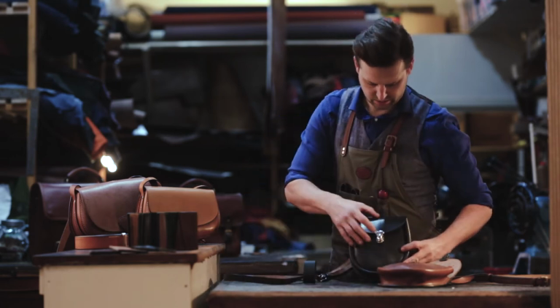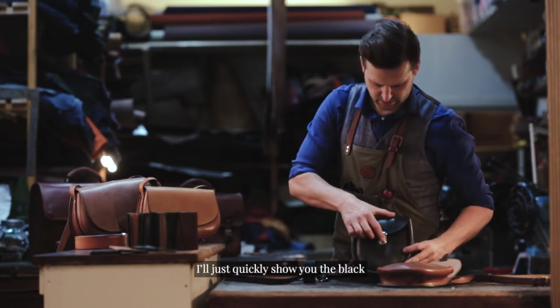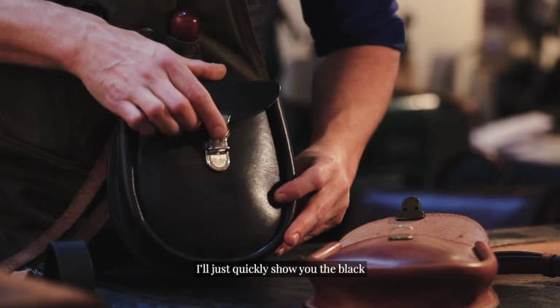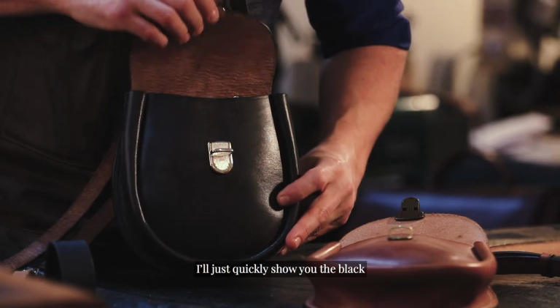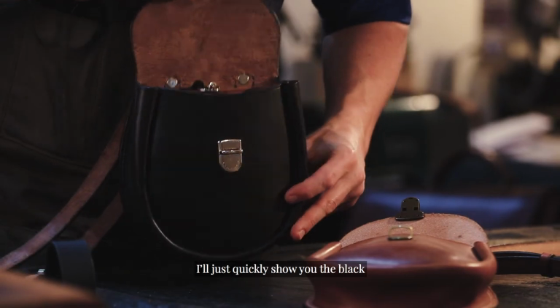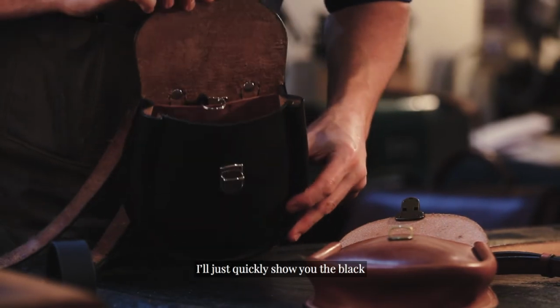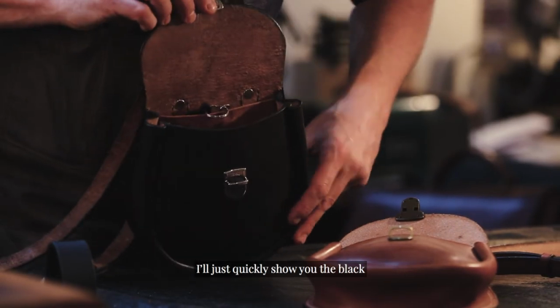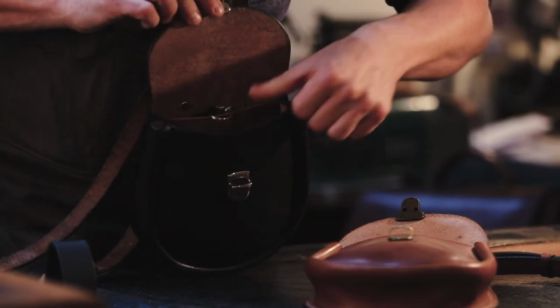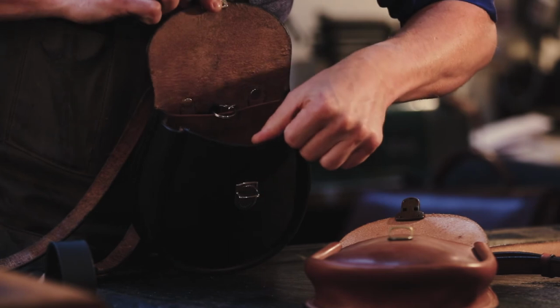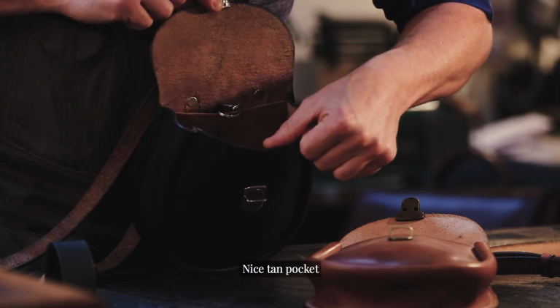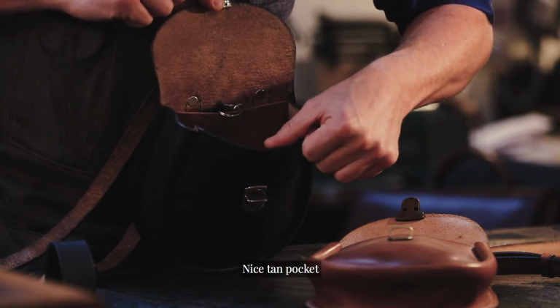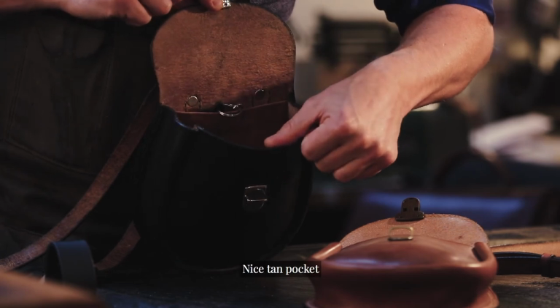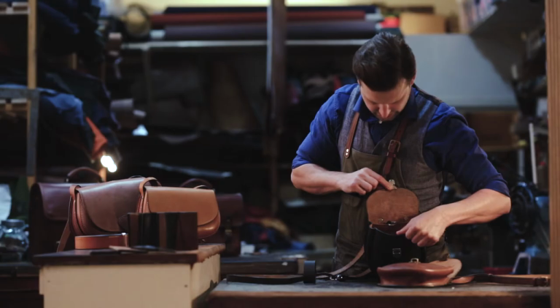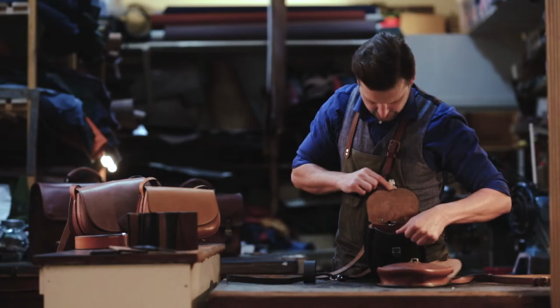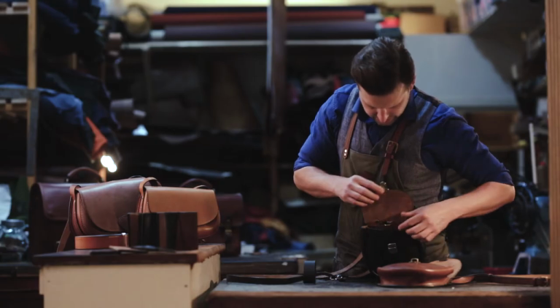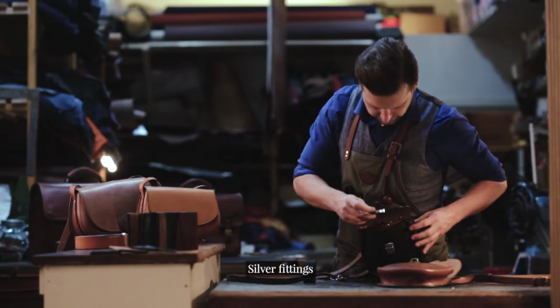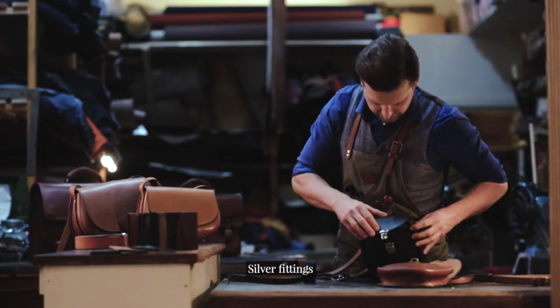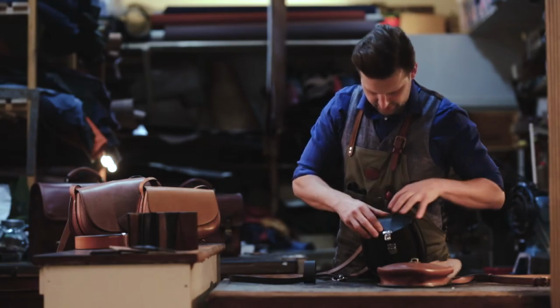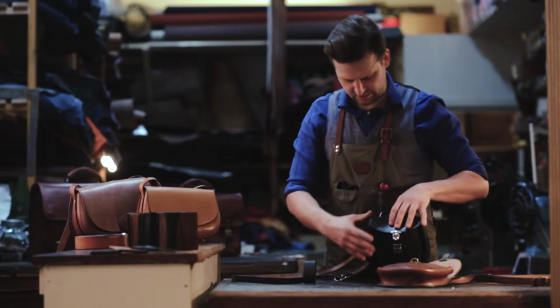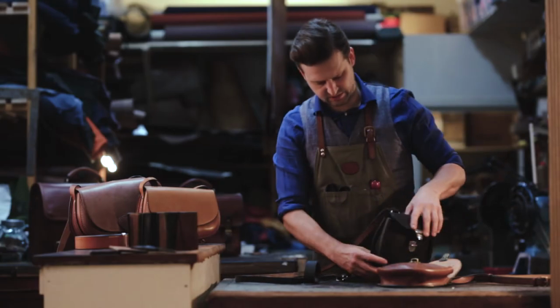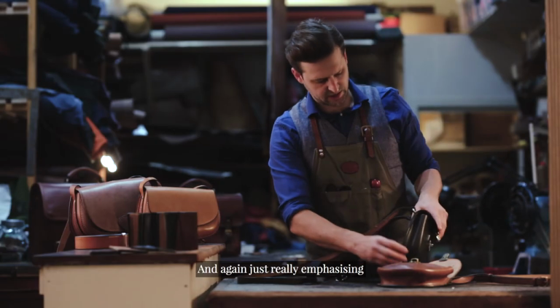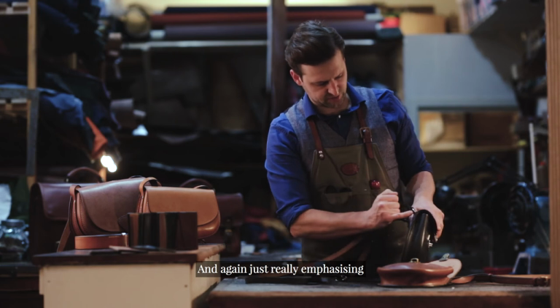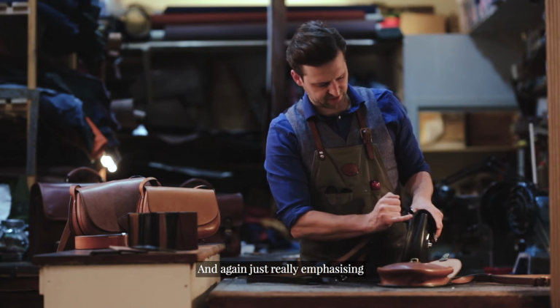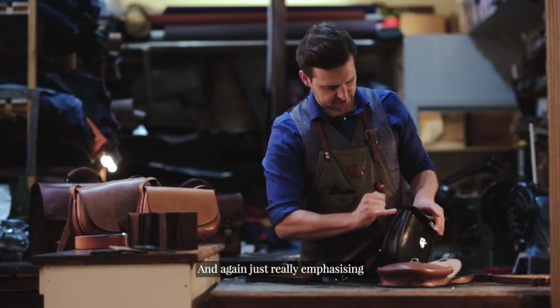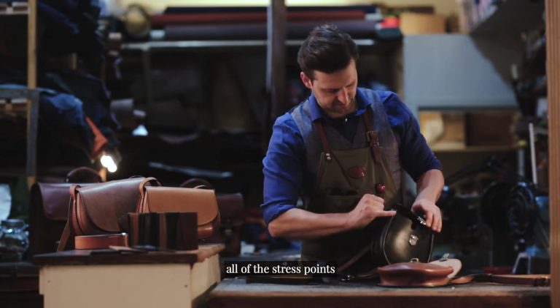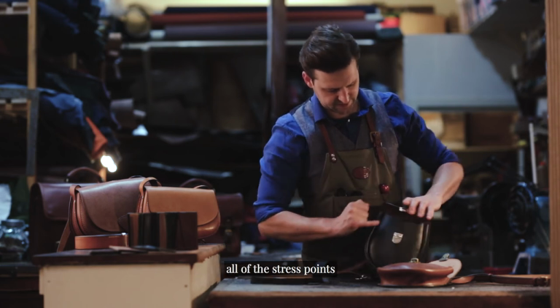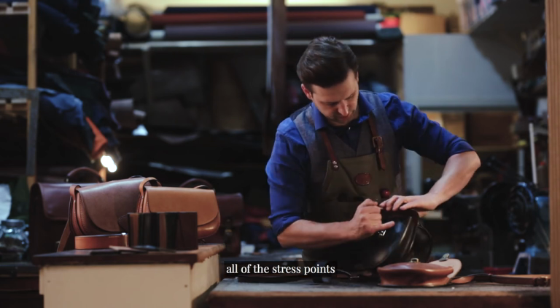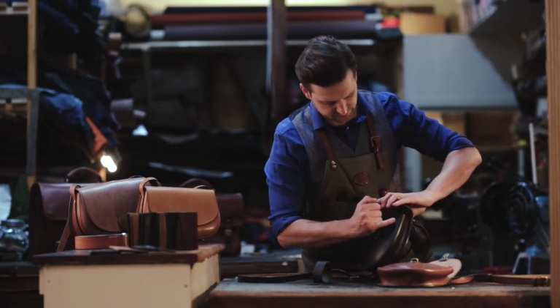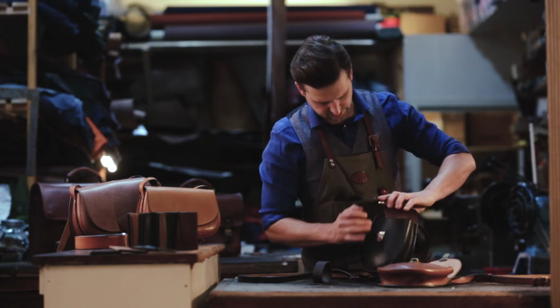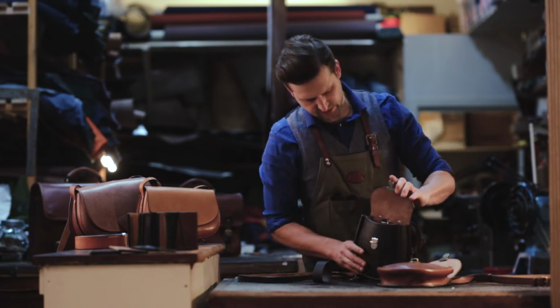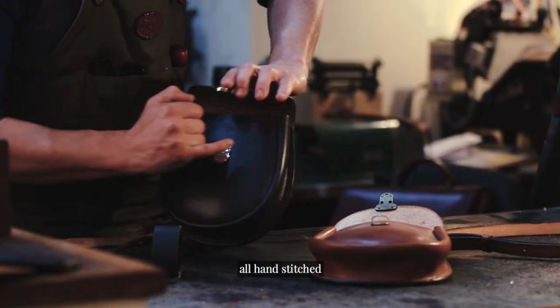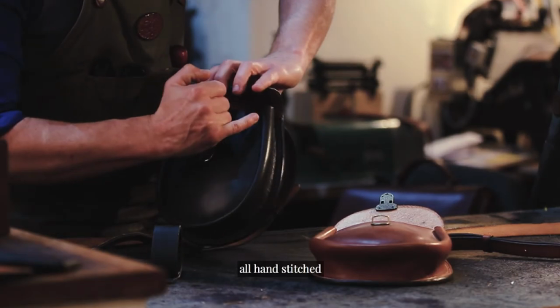Just to quickly show you the black with a nice tan pocket and silver fittings — and again just really emphasising that all of these stress points are all hand stitched.